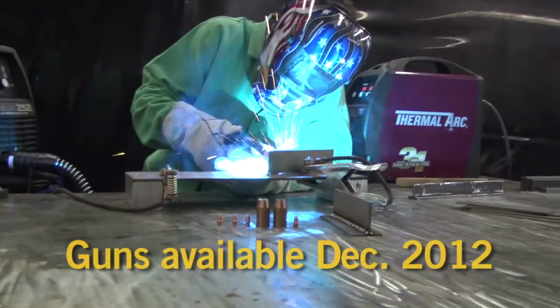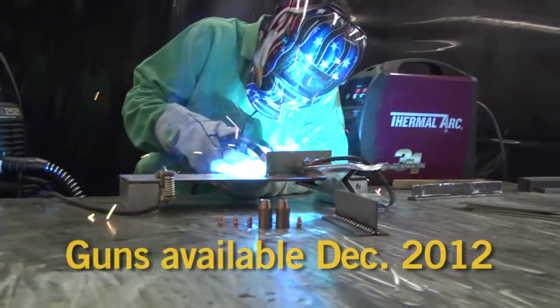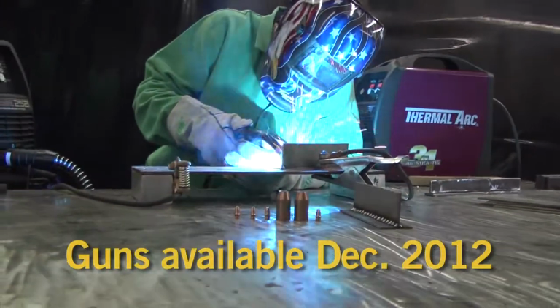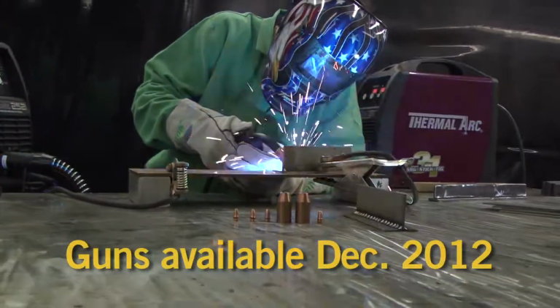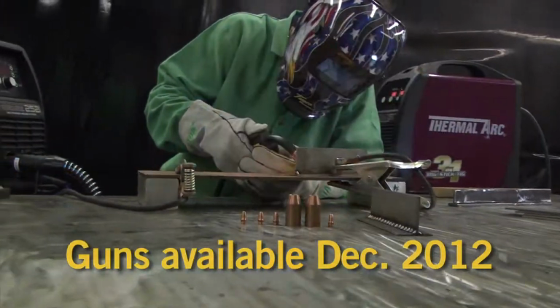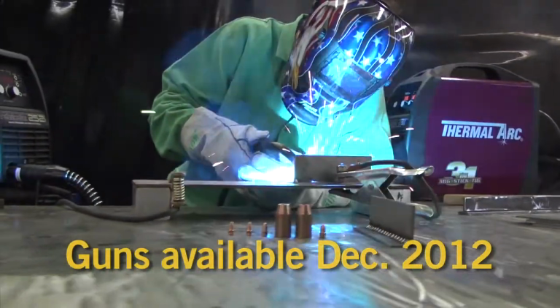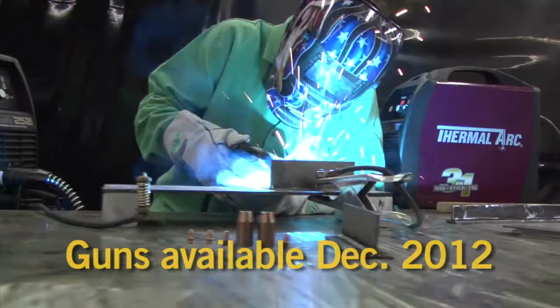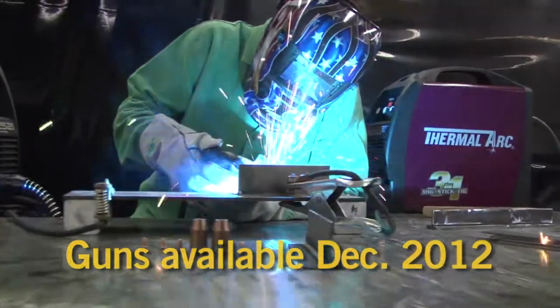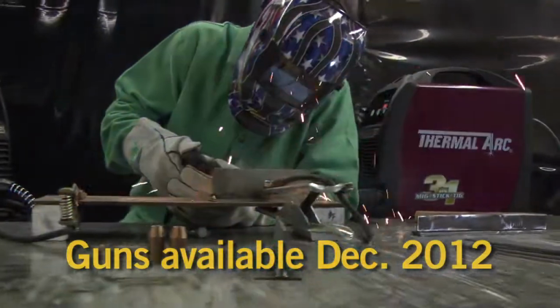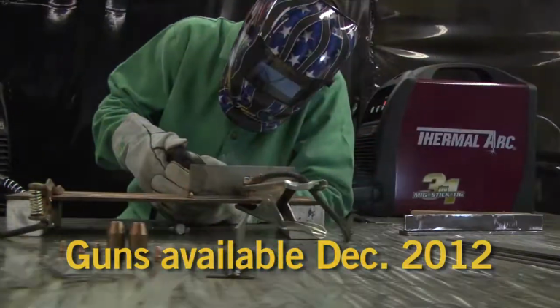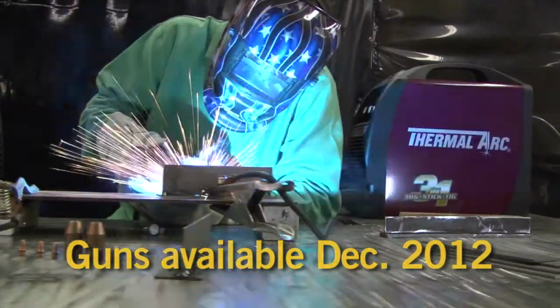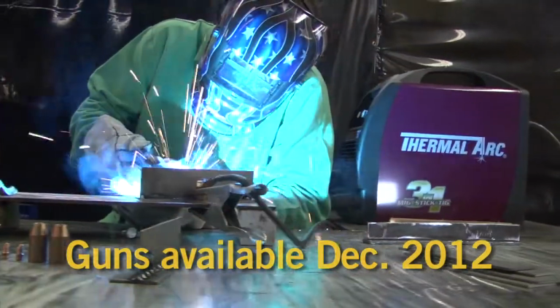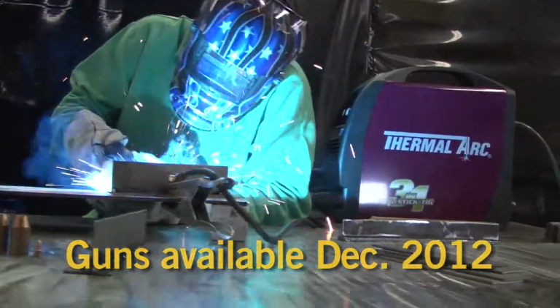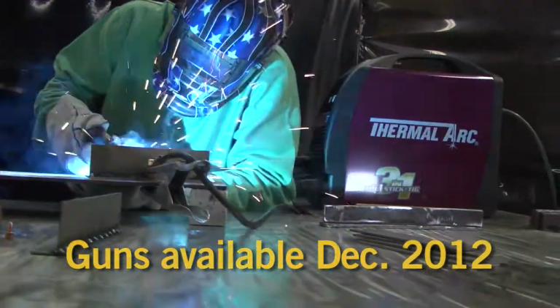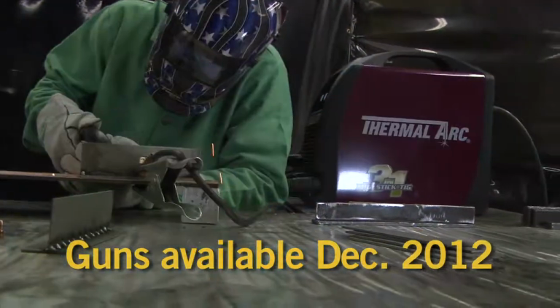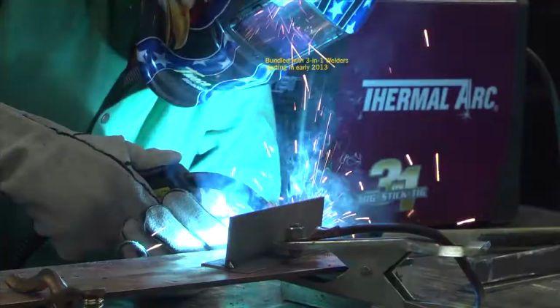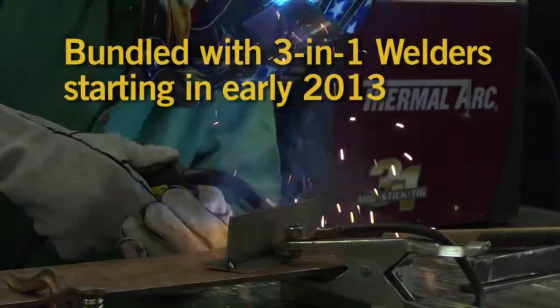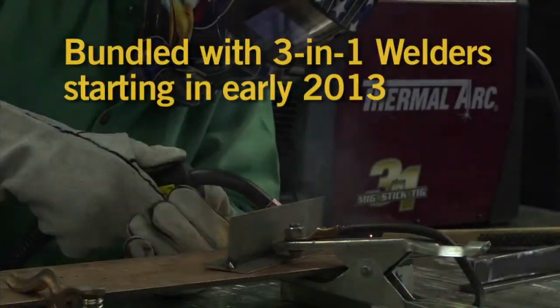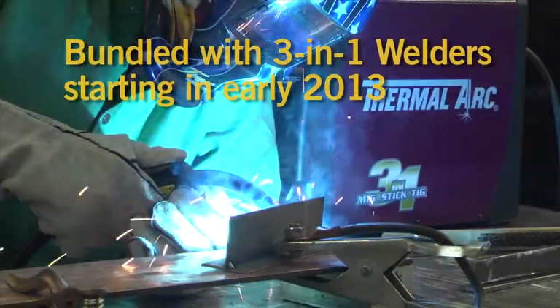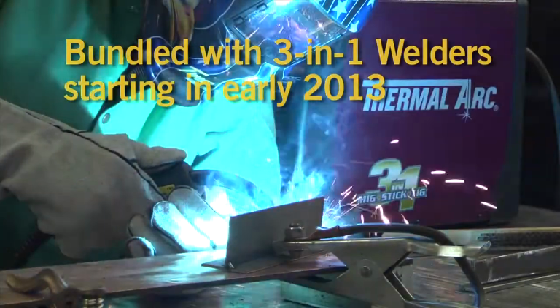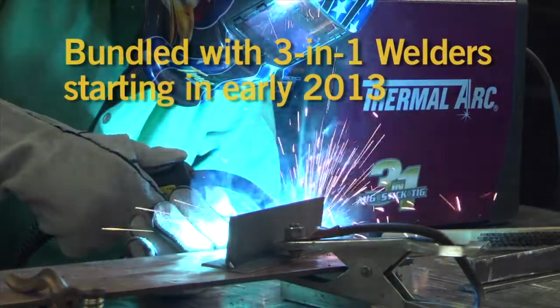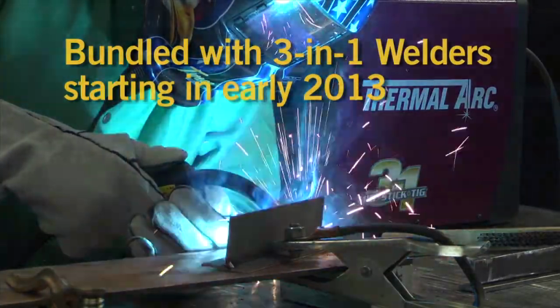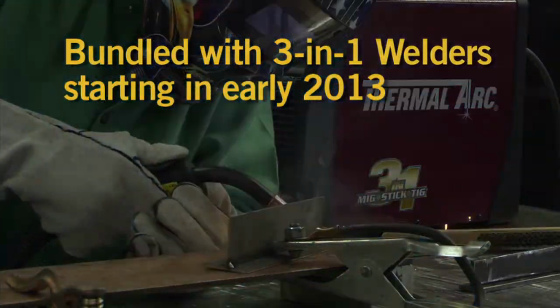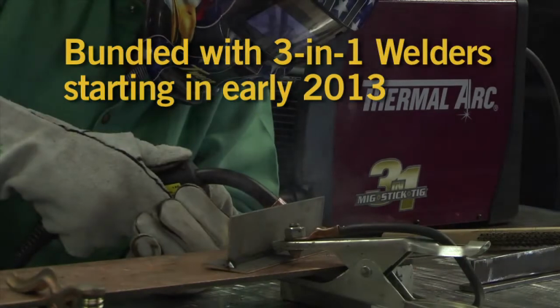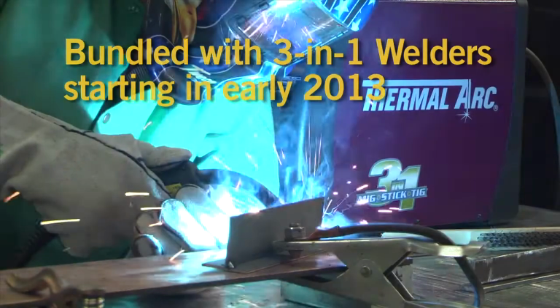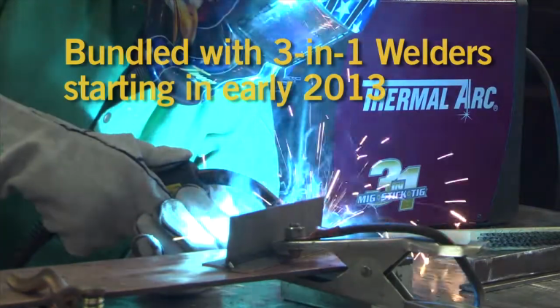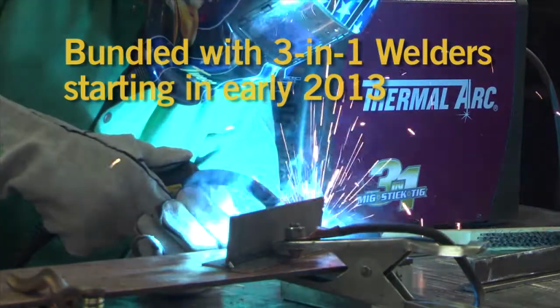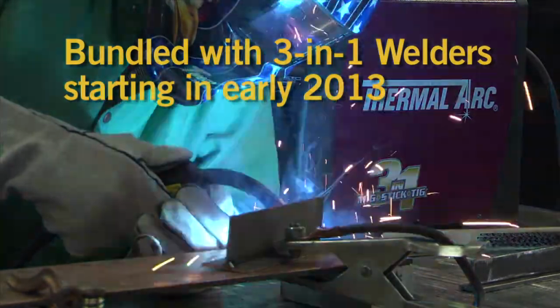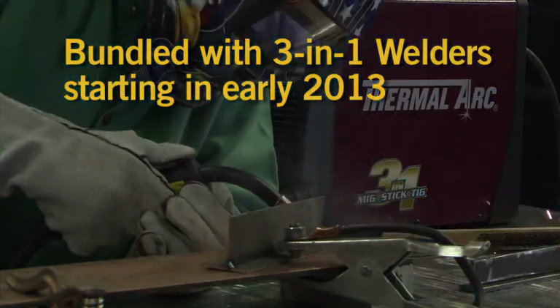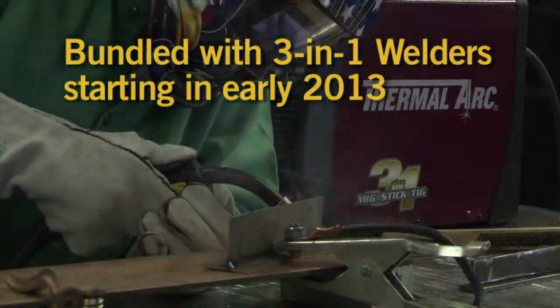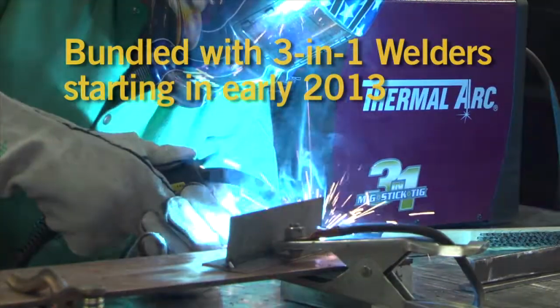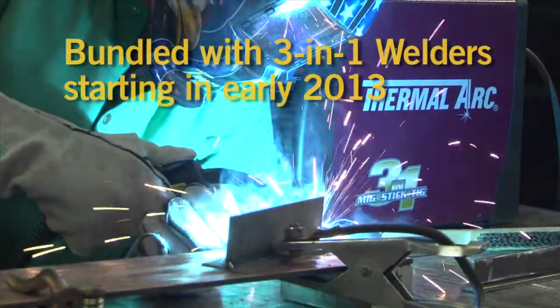The Tweeko Fusion series will be available as an aftermarket gun starting in December and will be bundled with Fabricator 3-in-1 welders in early 2013.